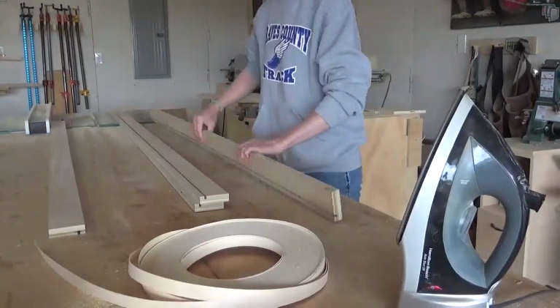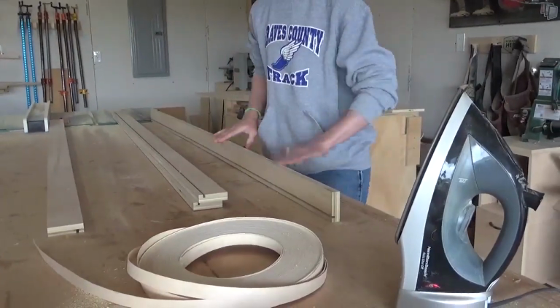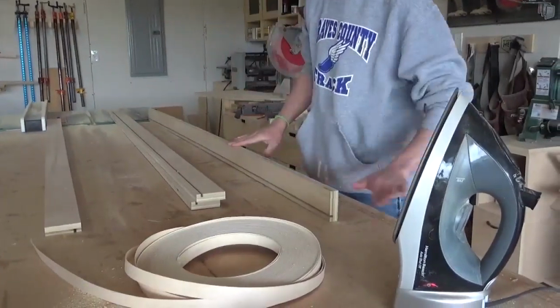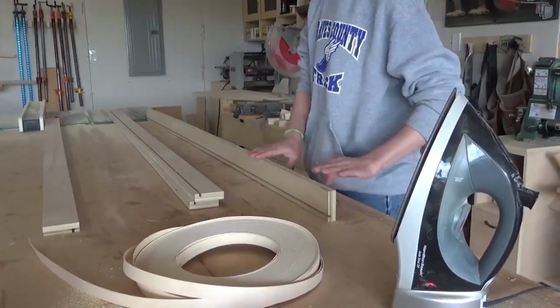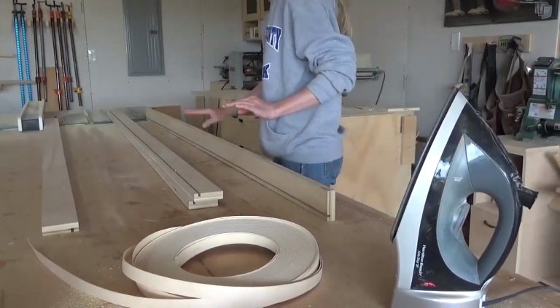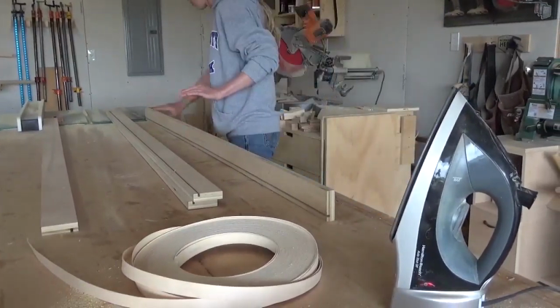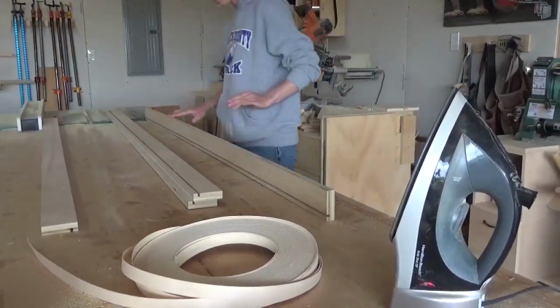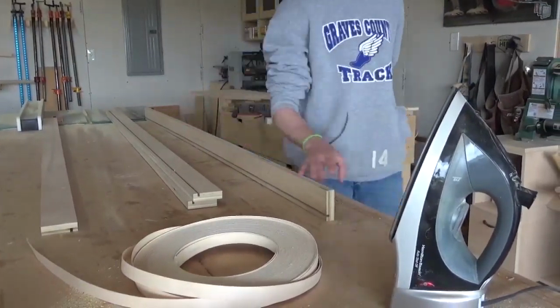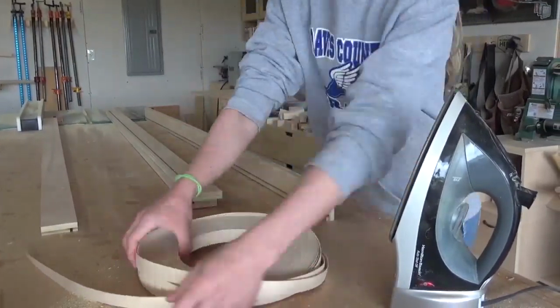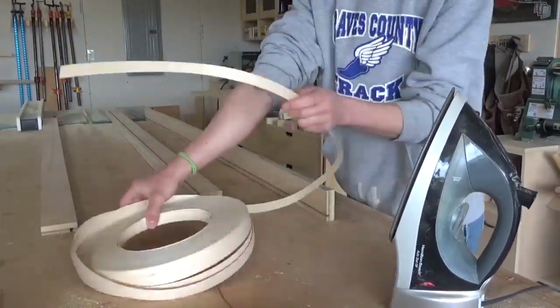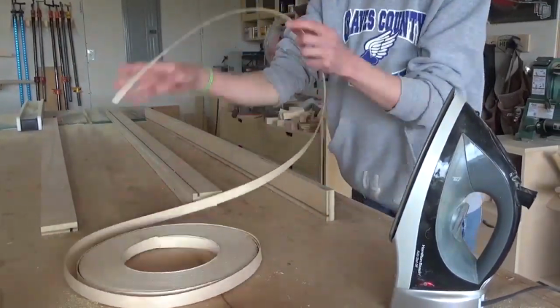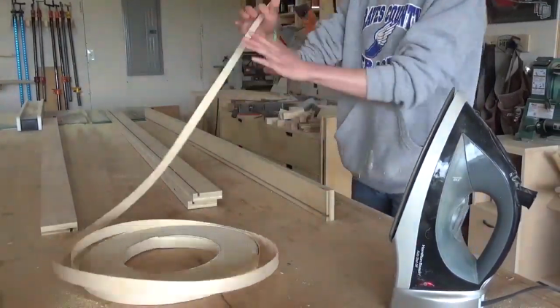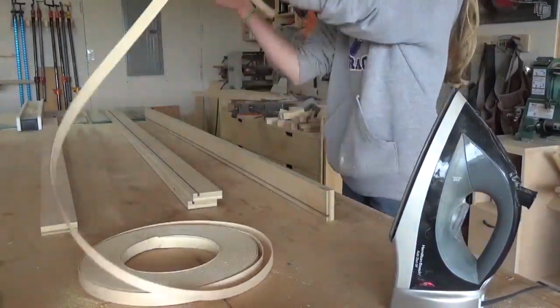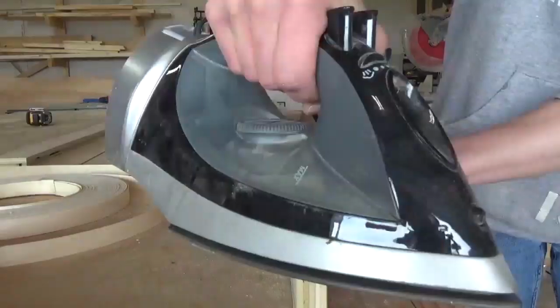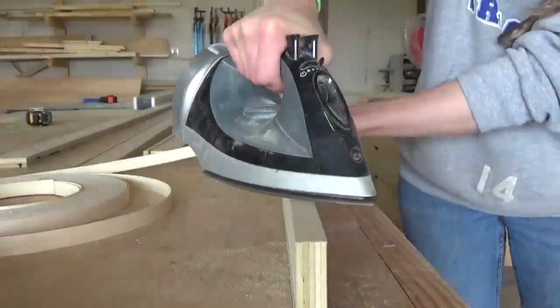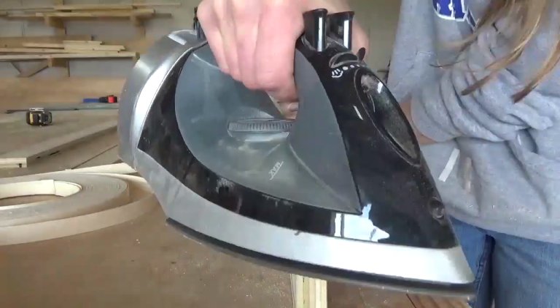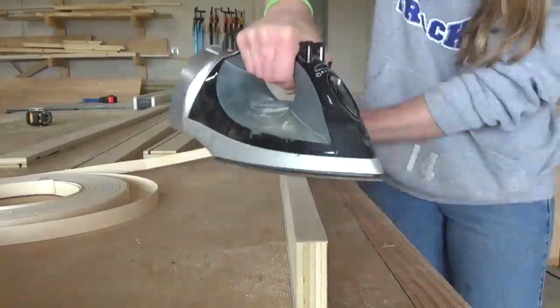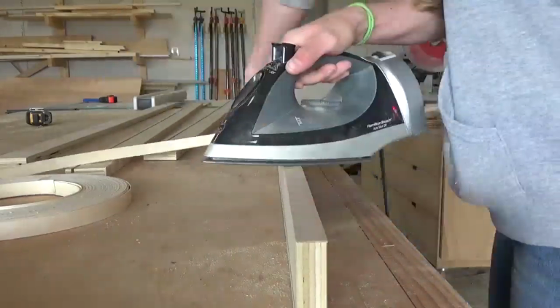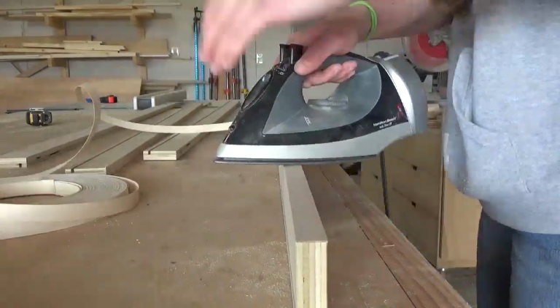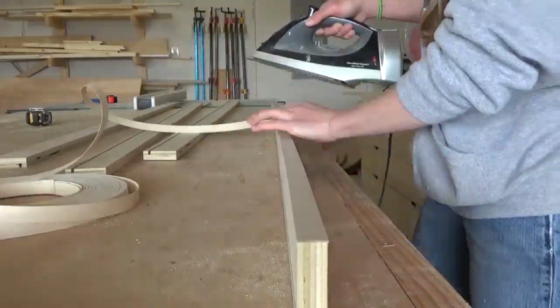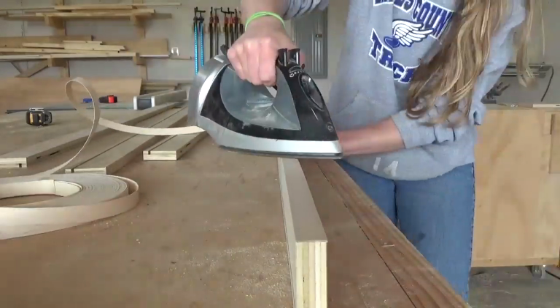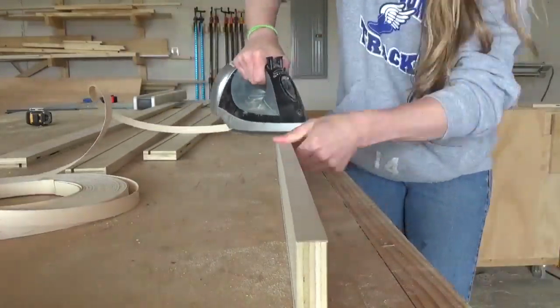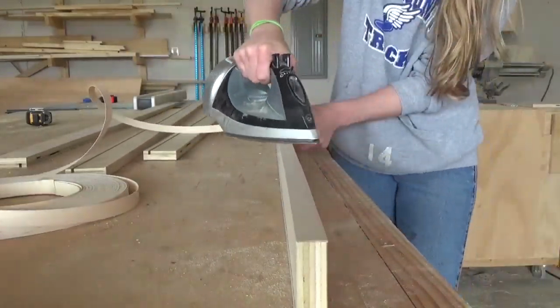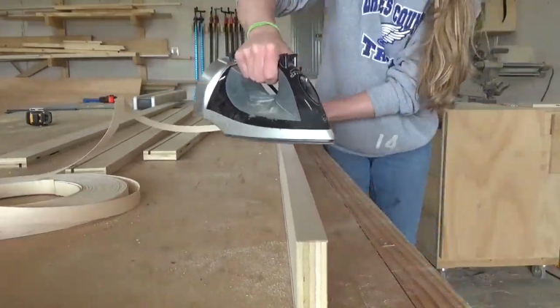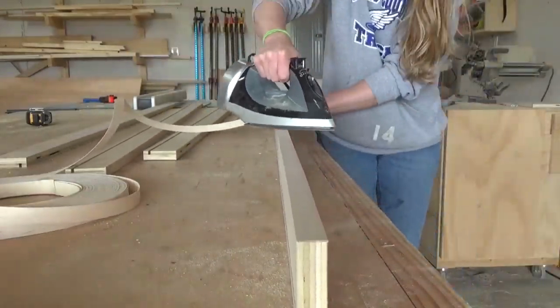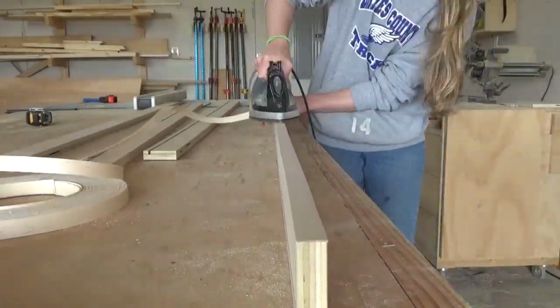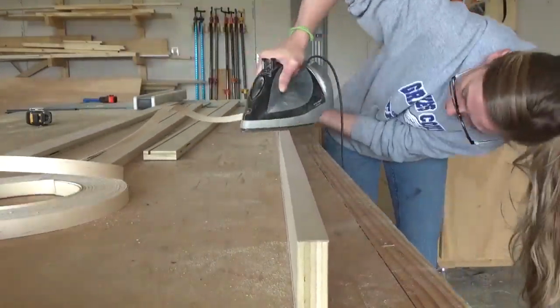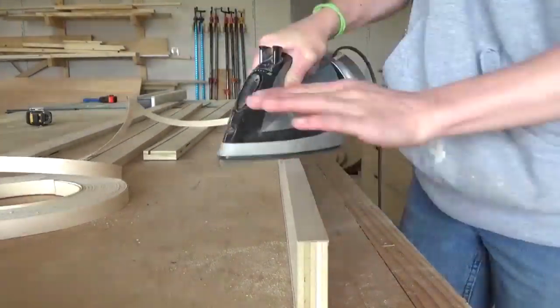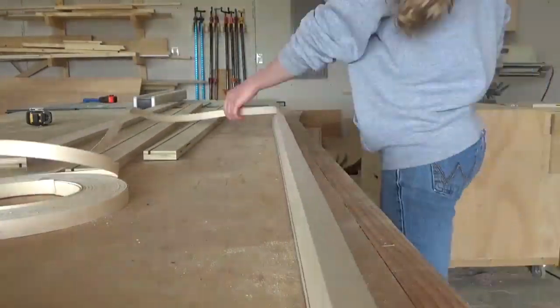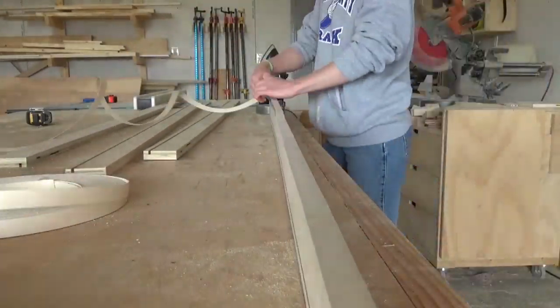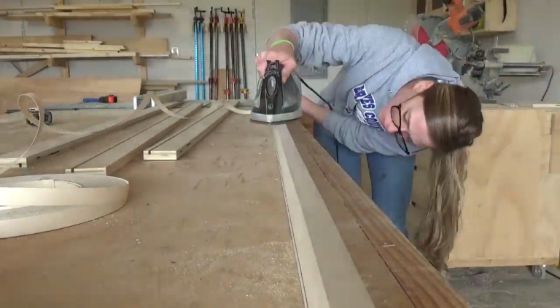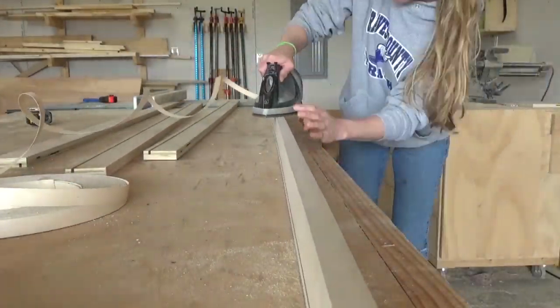But before I cut anything, I went ahead and applied some edge banding across the front edge of these plywood strips. This will just give me a cleaner finish later when I paint.